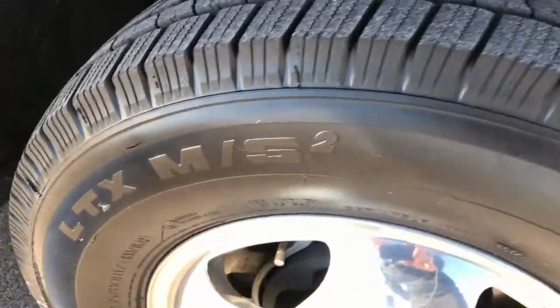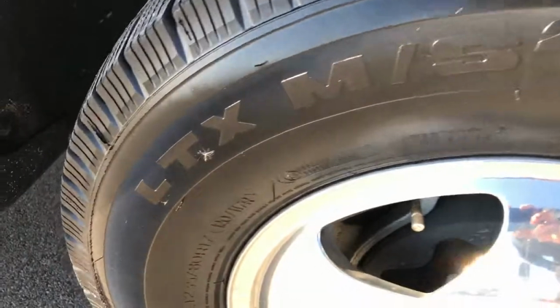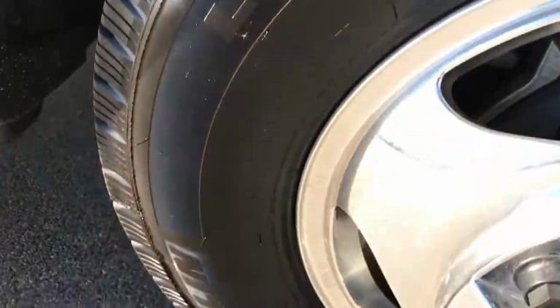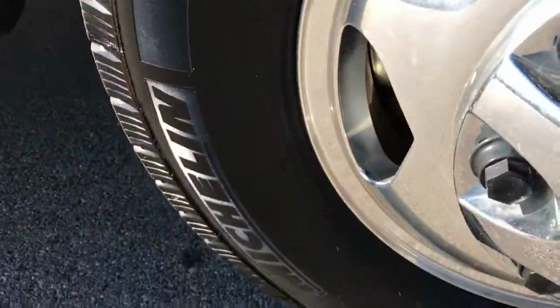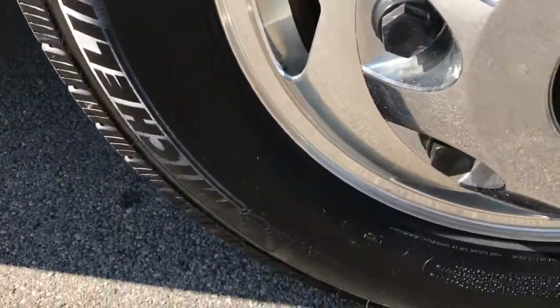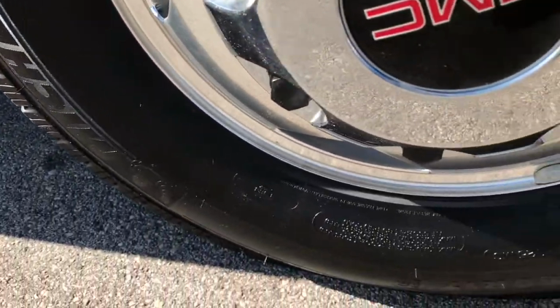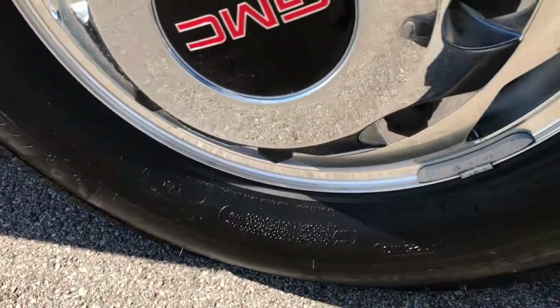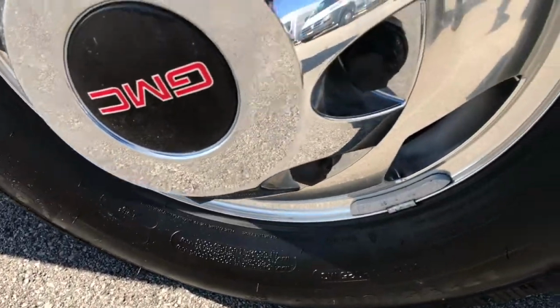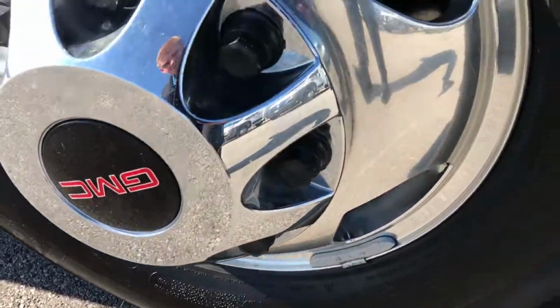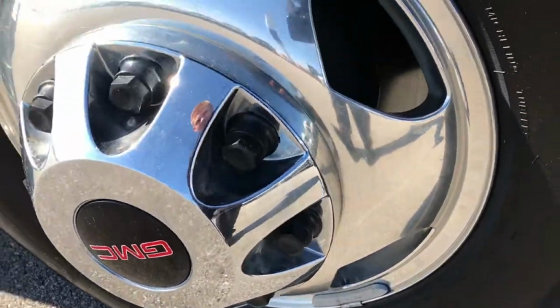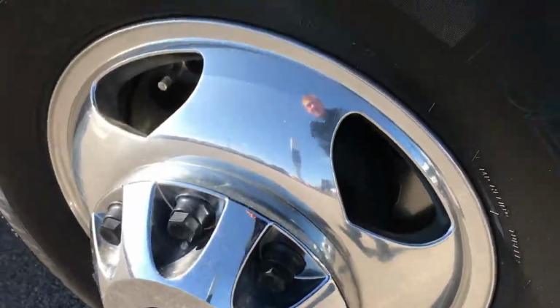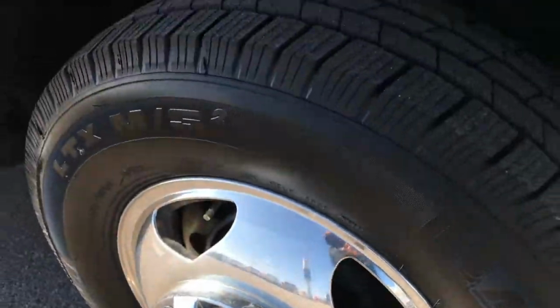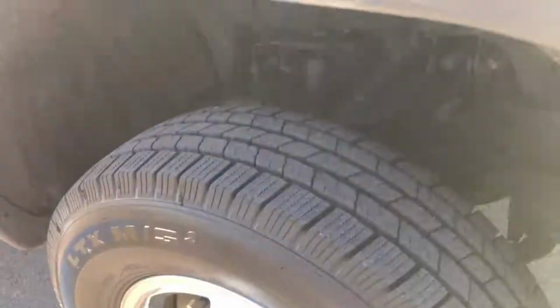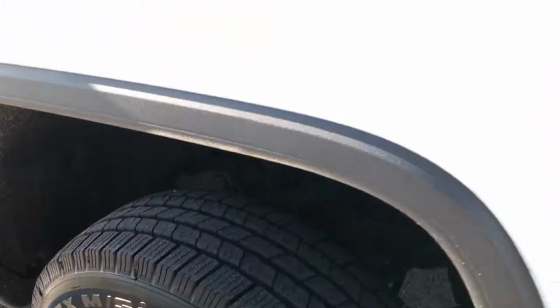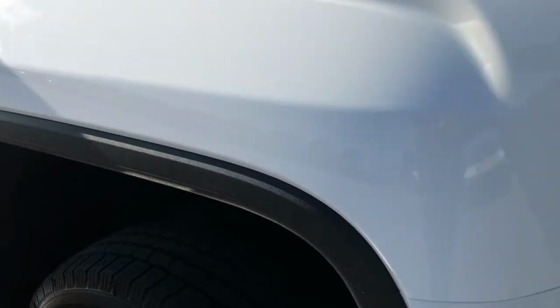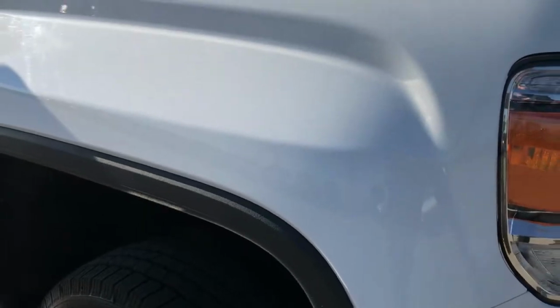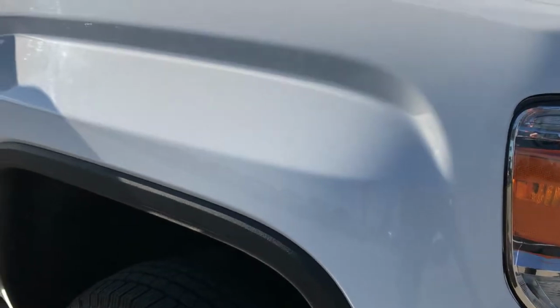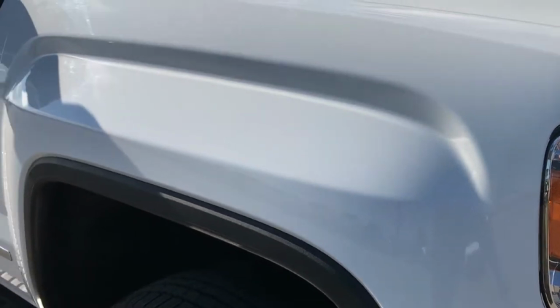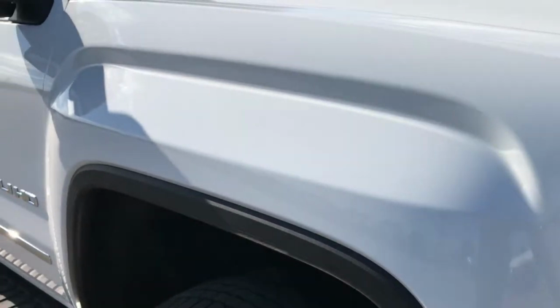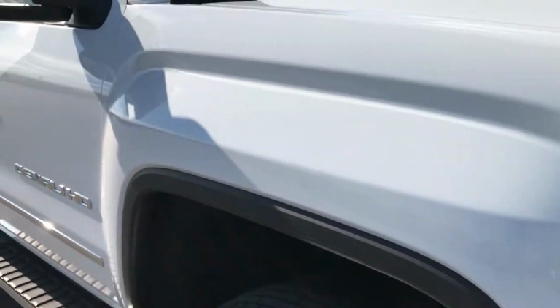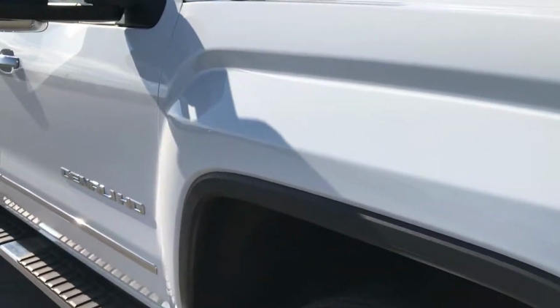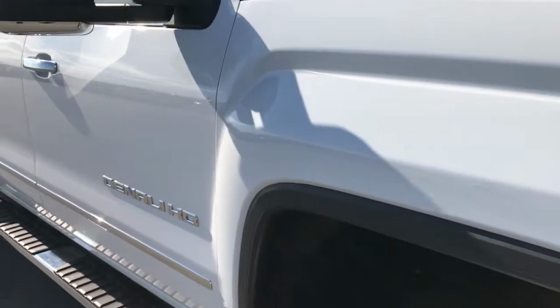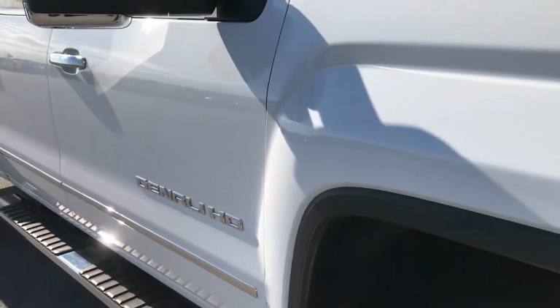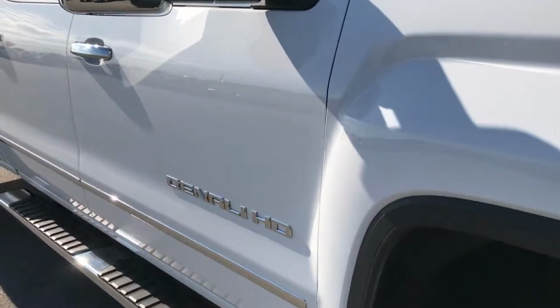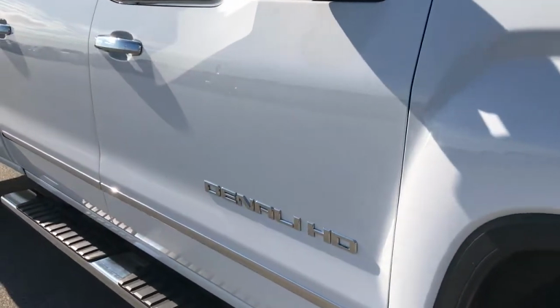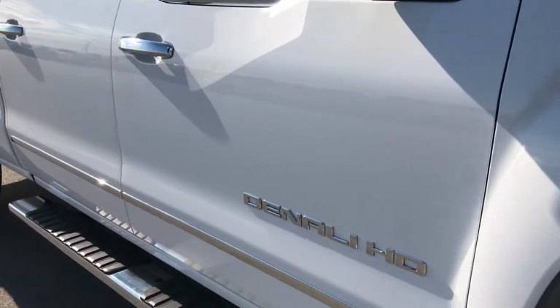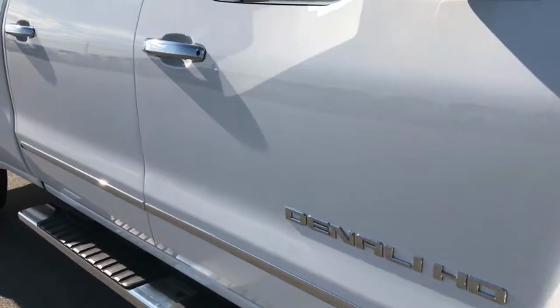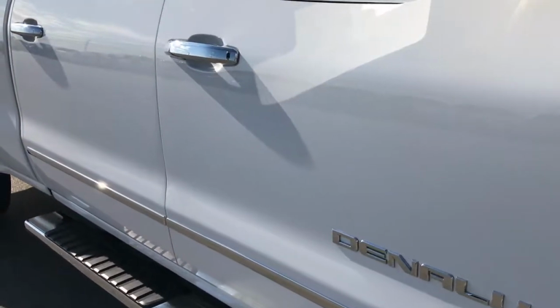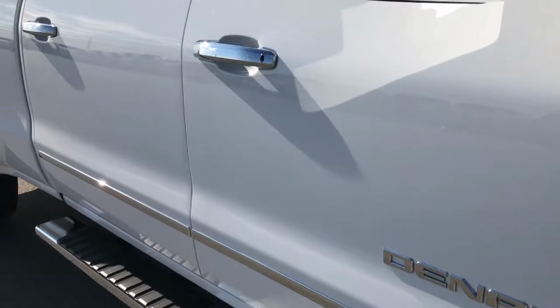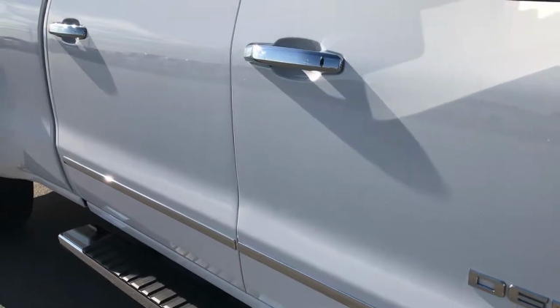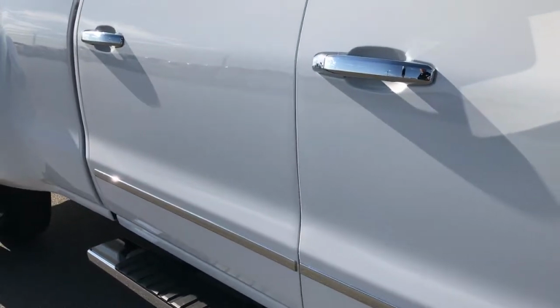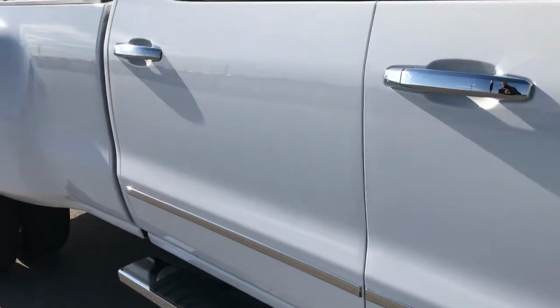Didn't see one single dent or ding on the hood. Passenger side rim is in excellent condition — no scuffs or scrapes. As you go down this side of the truck you can see just how clean the body is. Notice how reflective and glass-like that paint is.